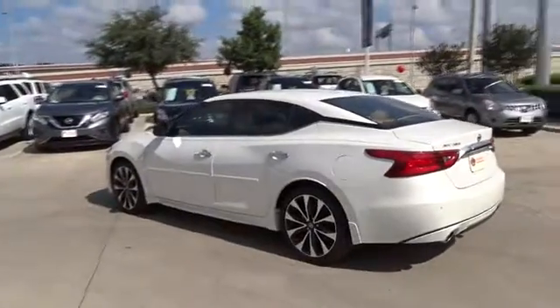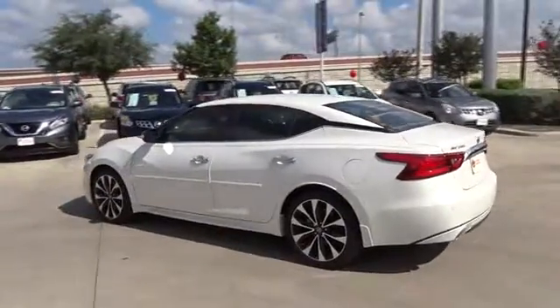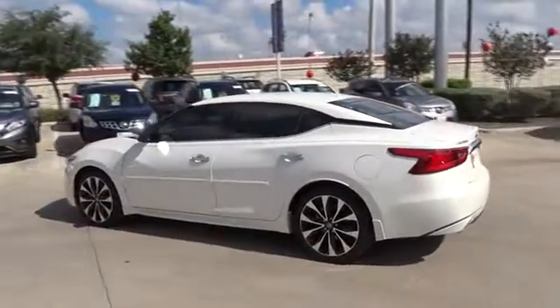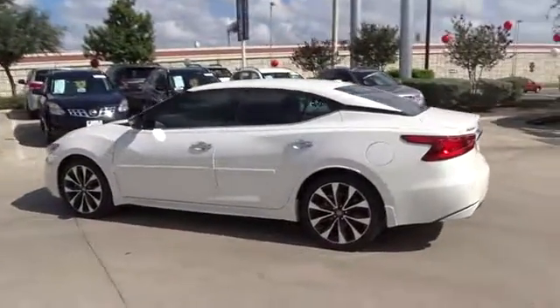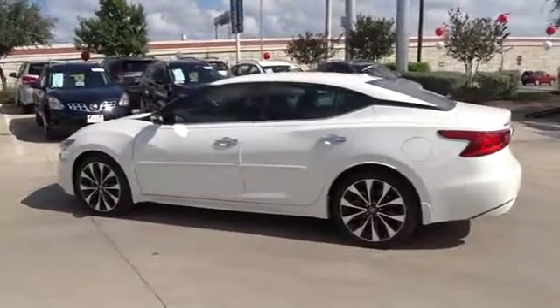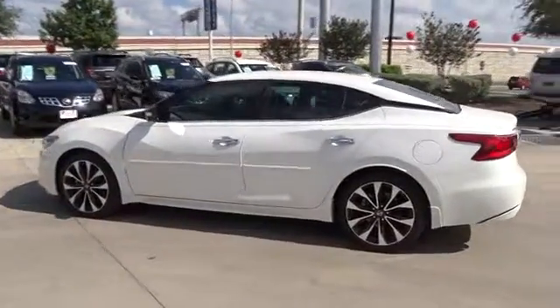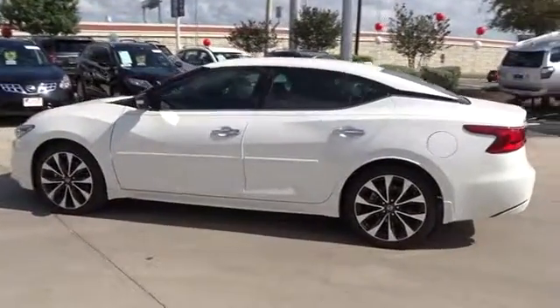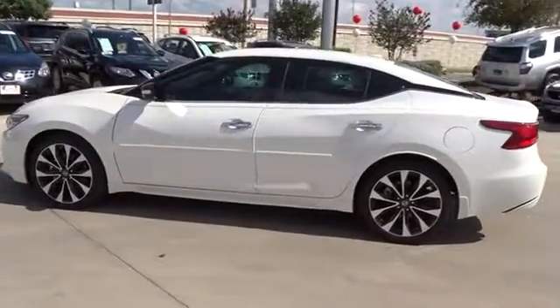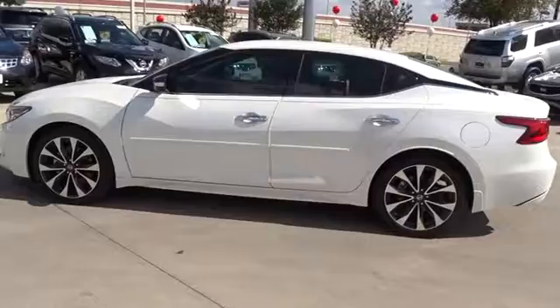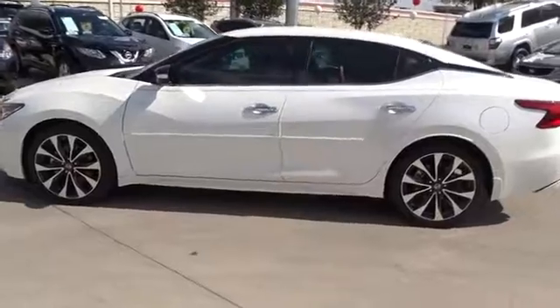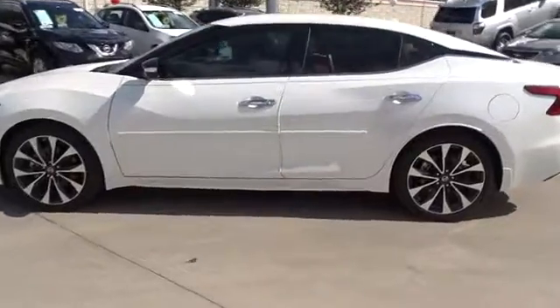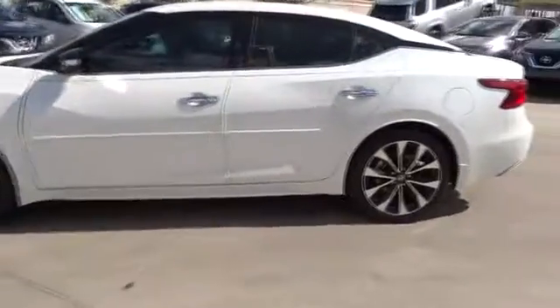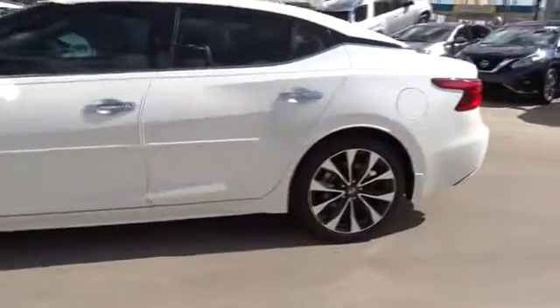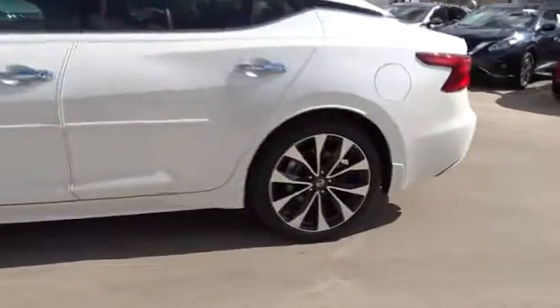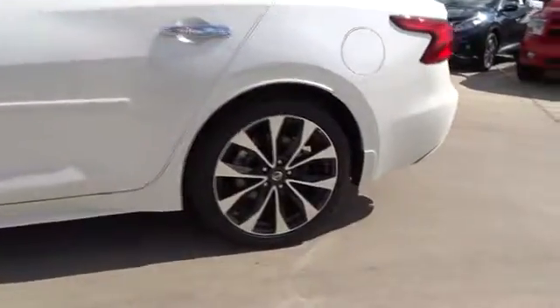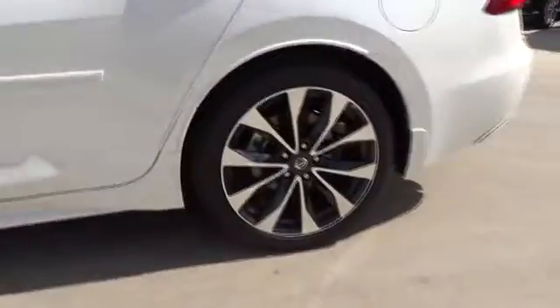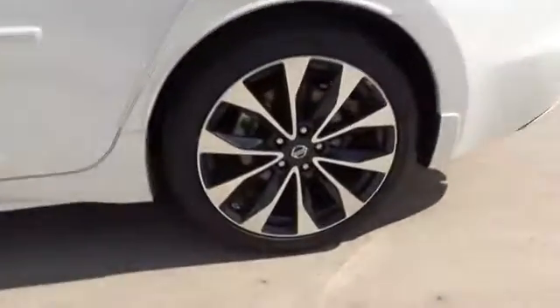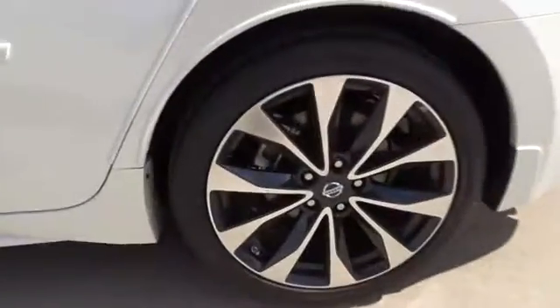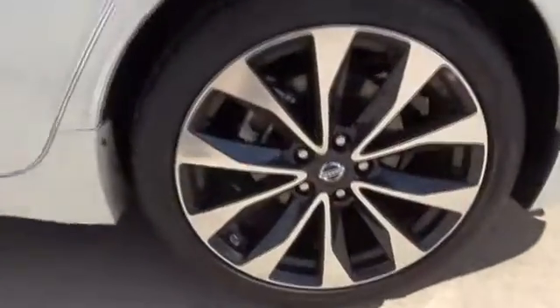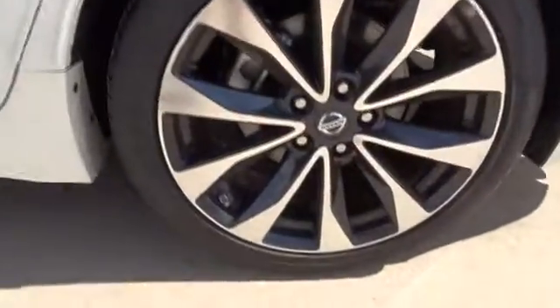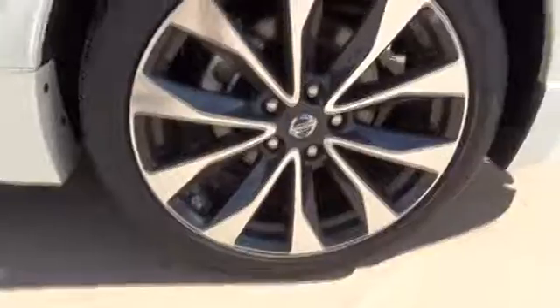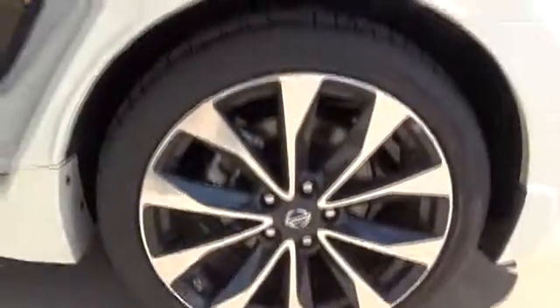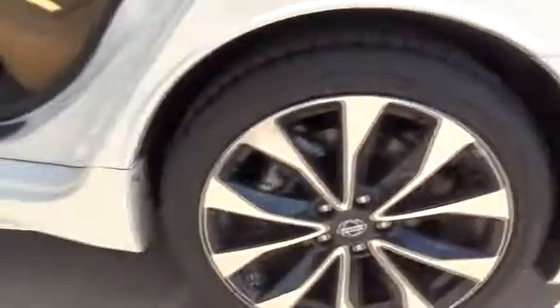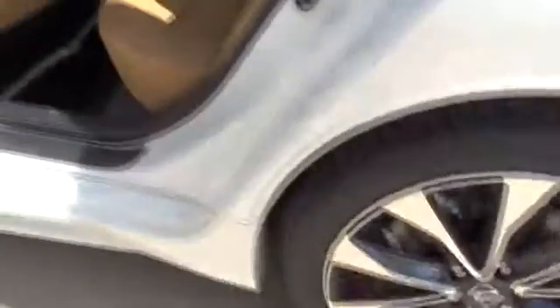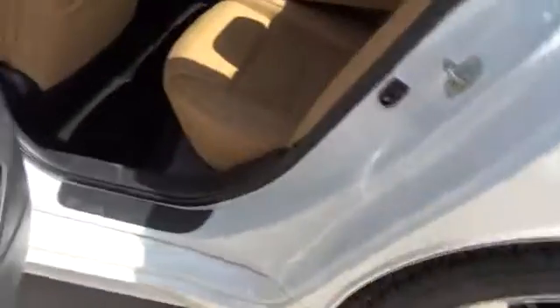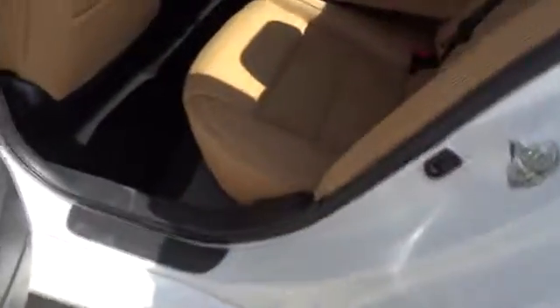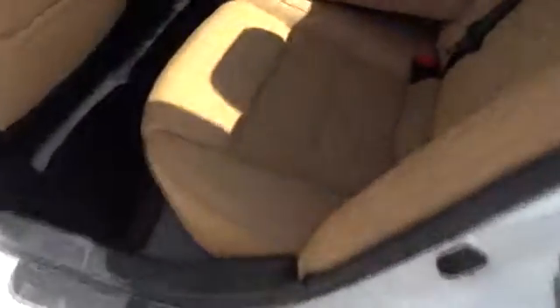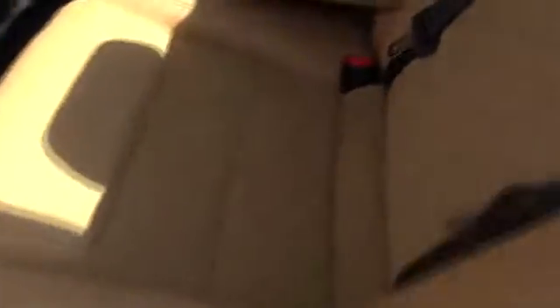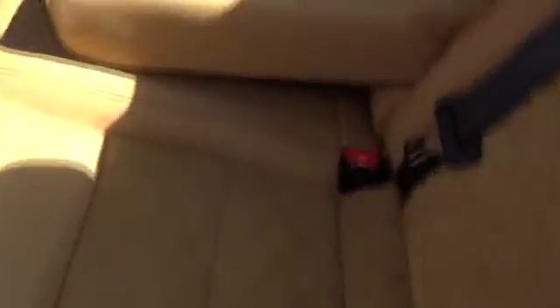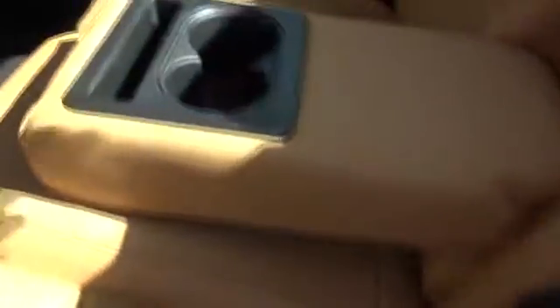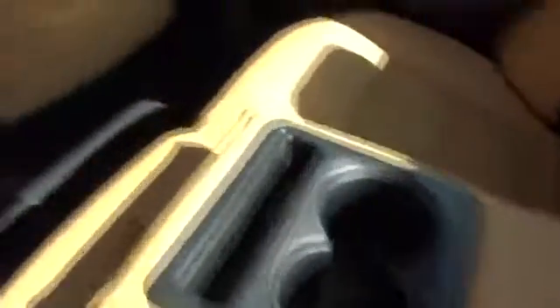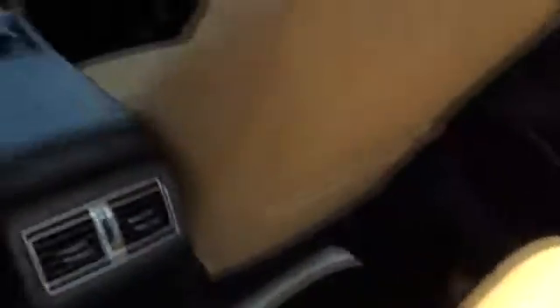Here are some of this vehicle's great options: Traction control, power passenger seat, navigation system, stability control, keyless entry, steering wheel audio controls, backup camera, remote engine start, anti-lock braking system.